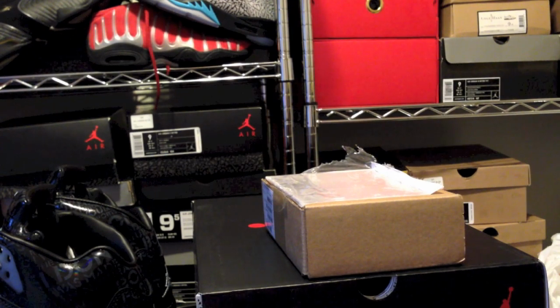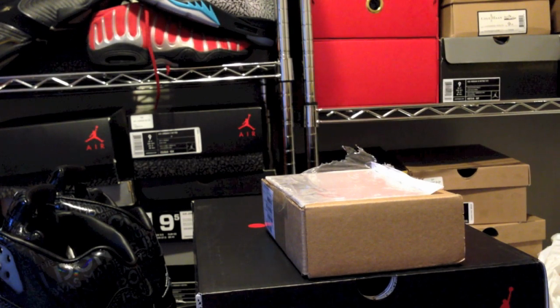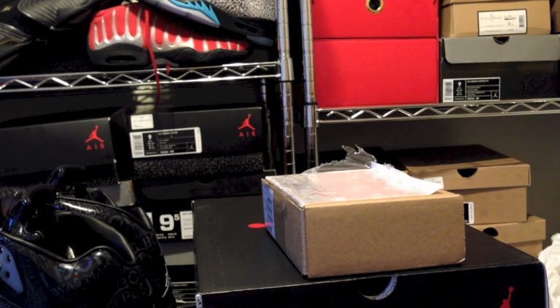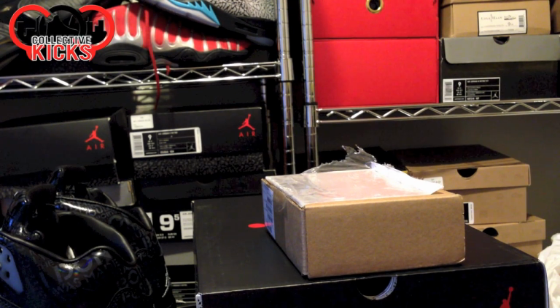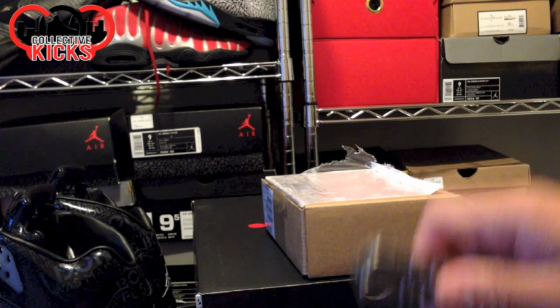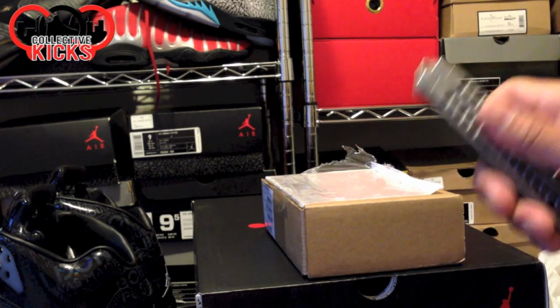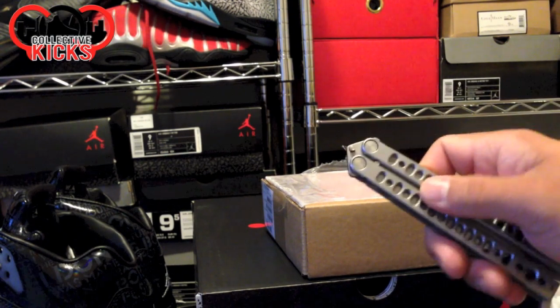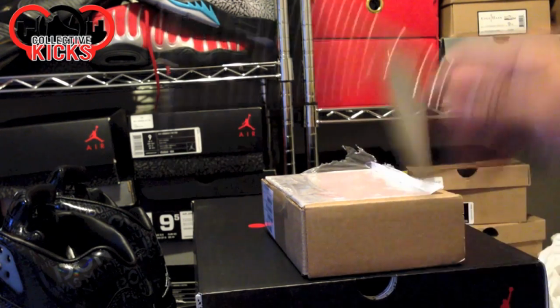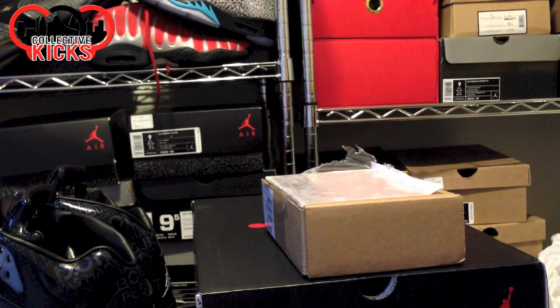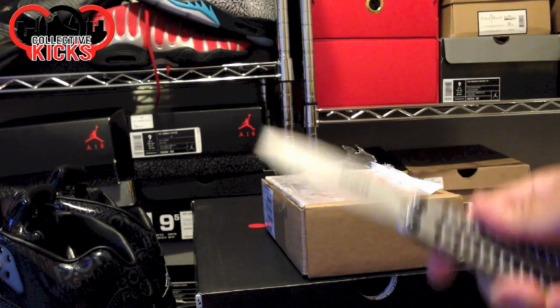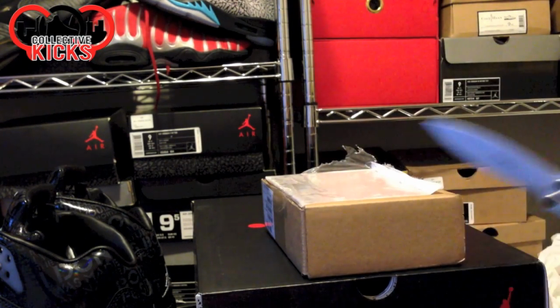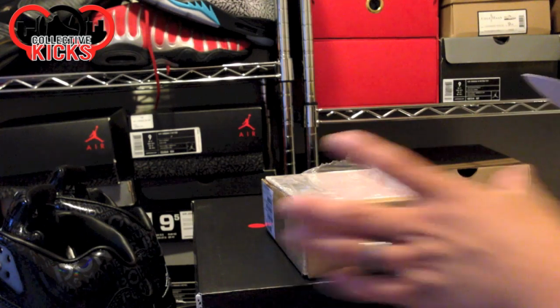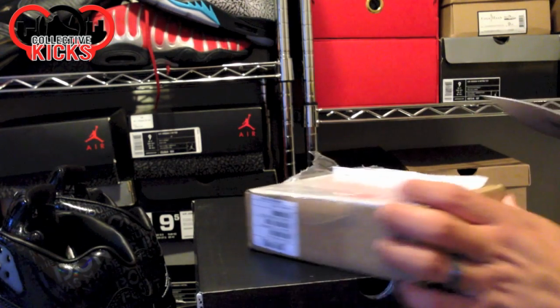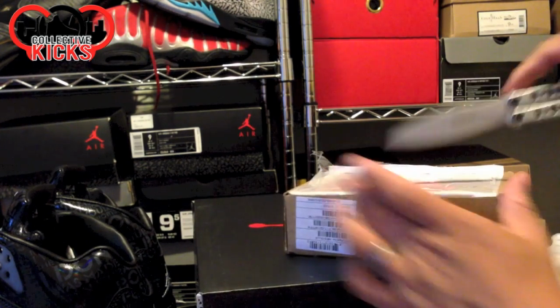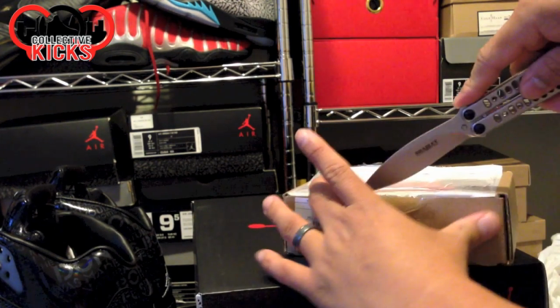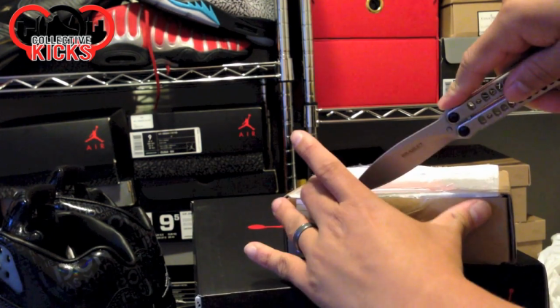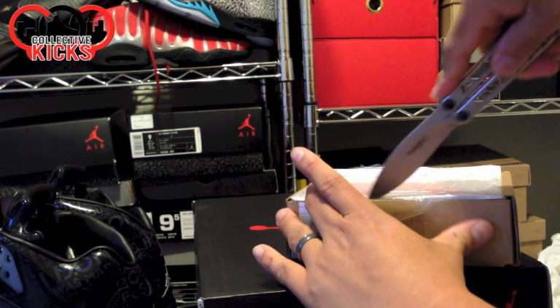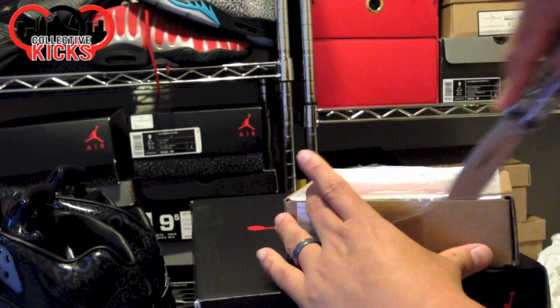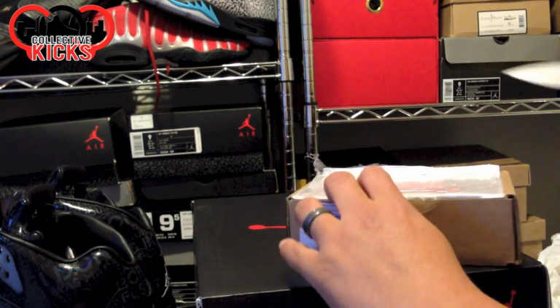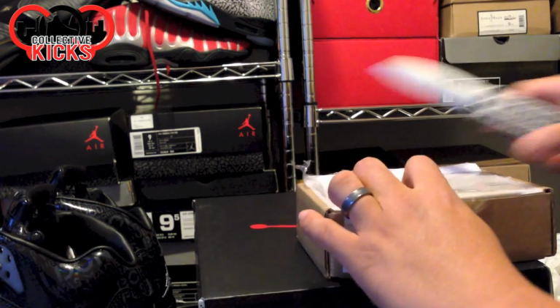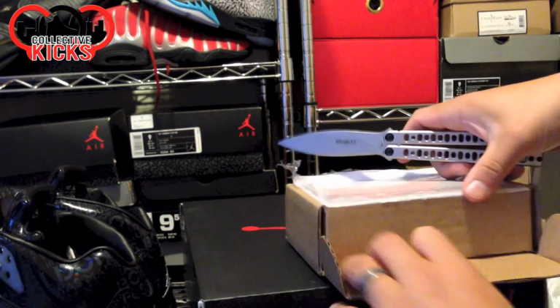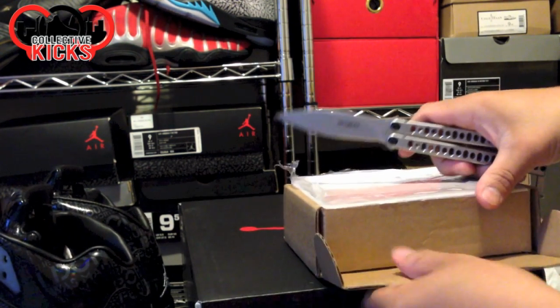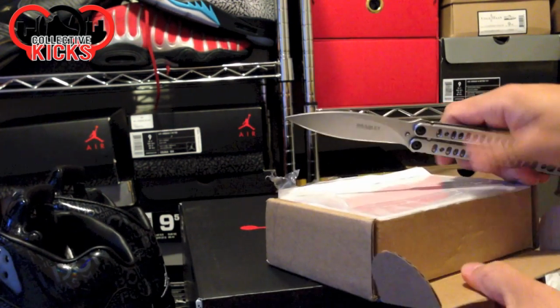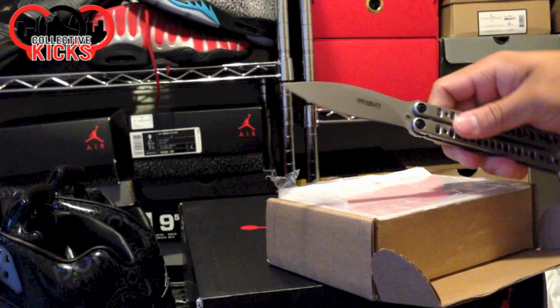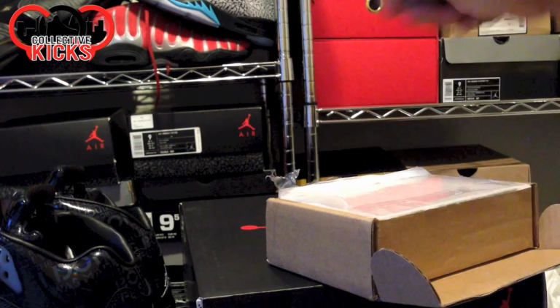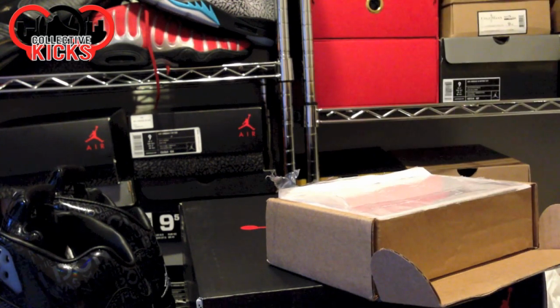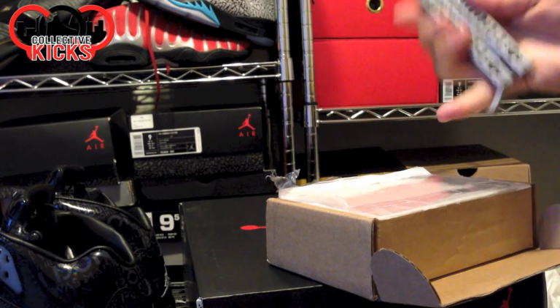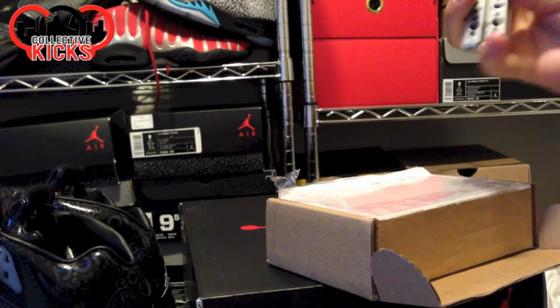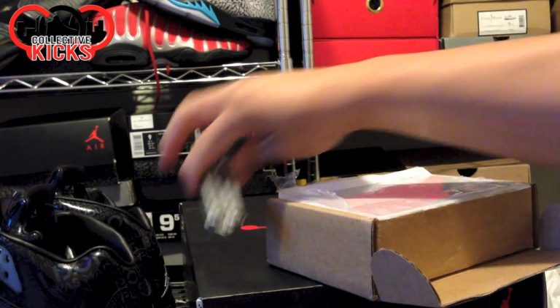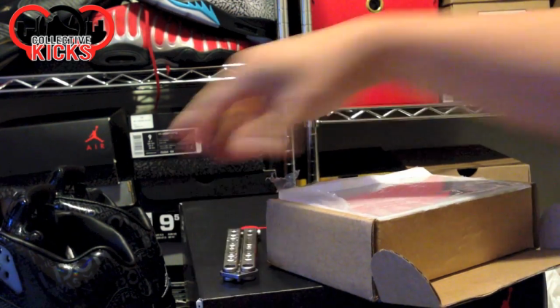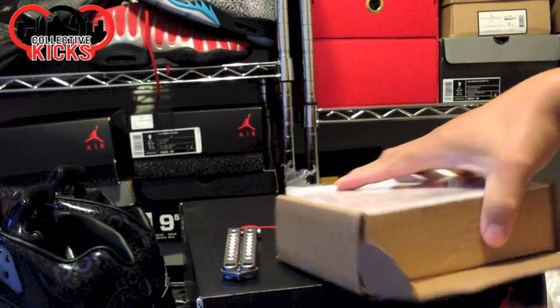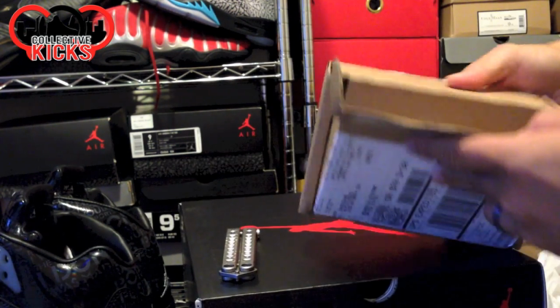Alright guys, what's going on? DJIts here. We've got an unboxing video today of the iPhone 5s. This is the gold version of the iPhone that people are wanting, and we'll see if it's worth the hype.